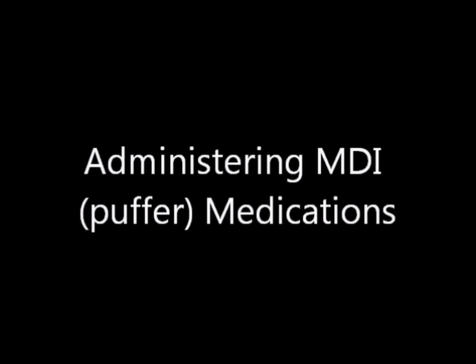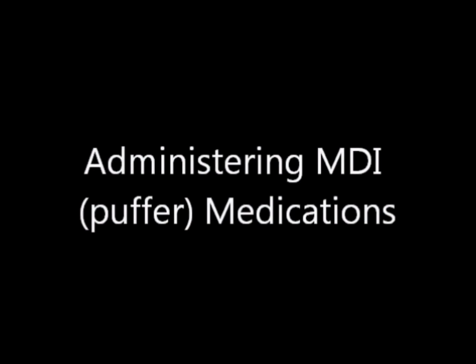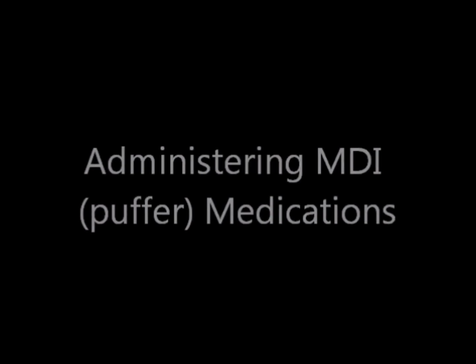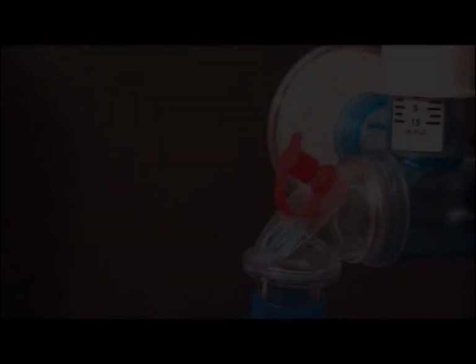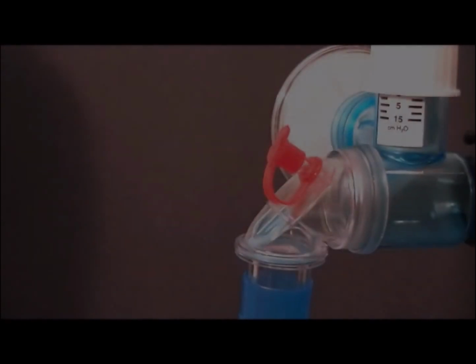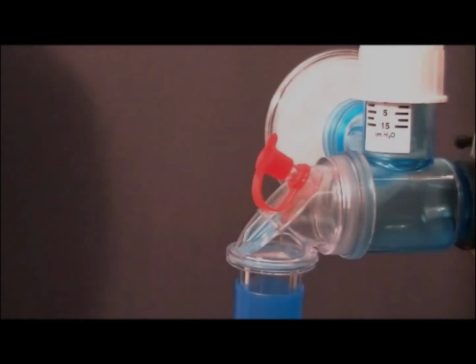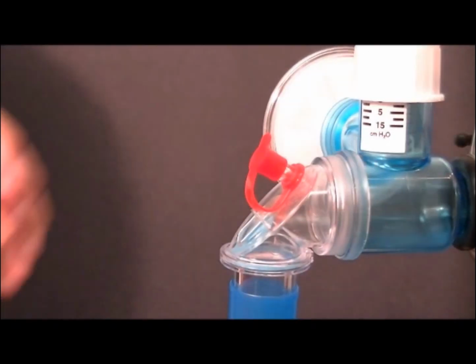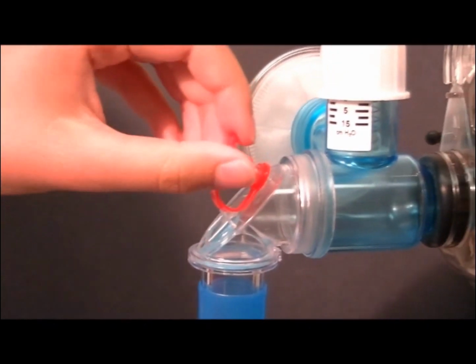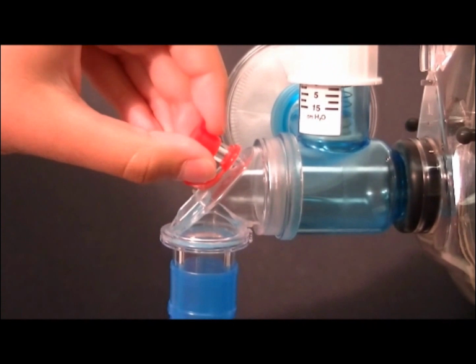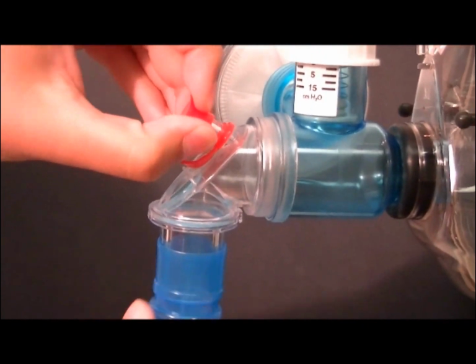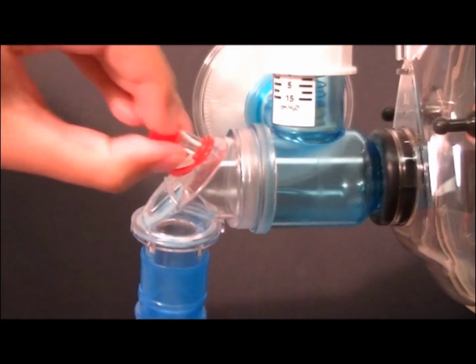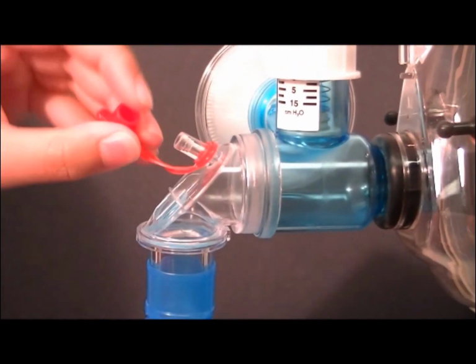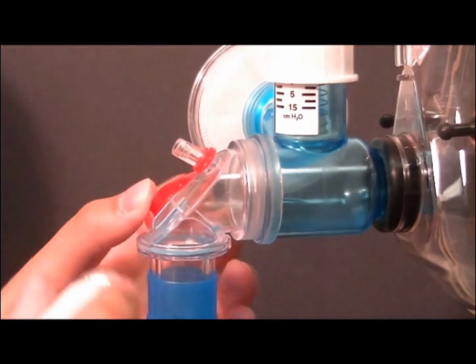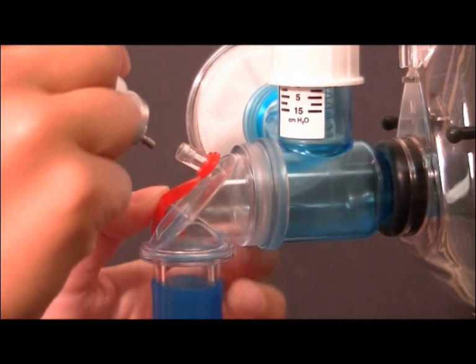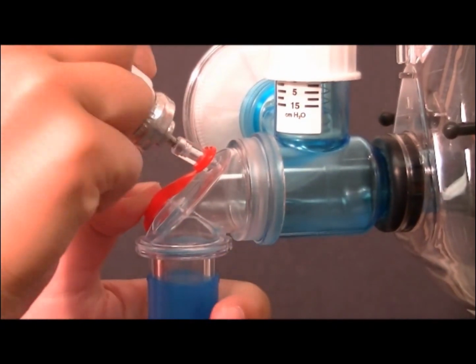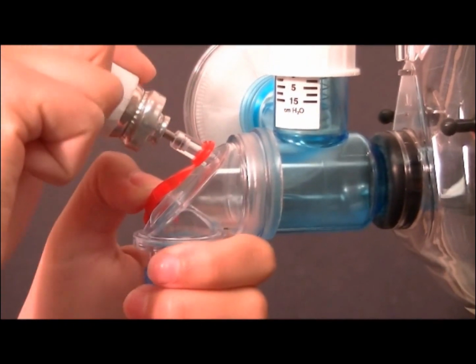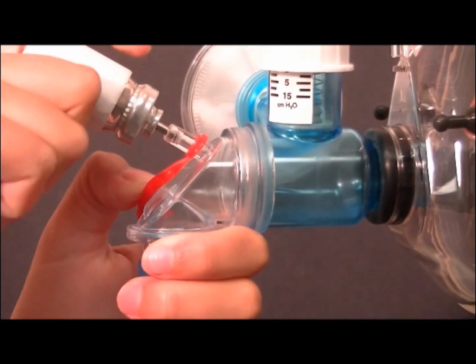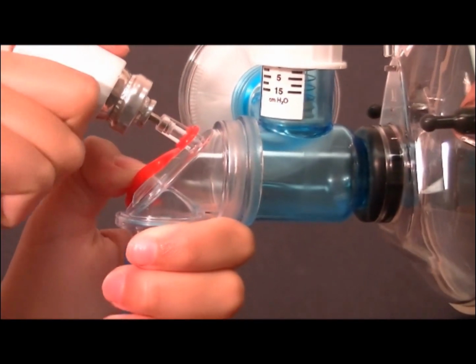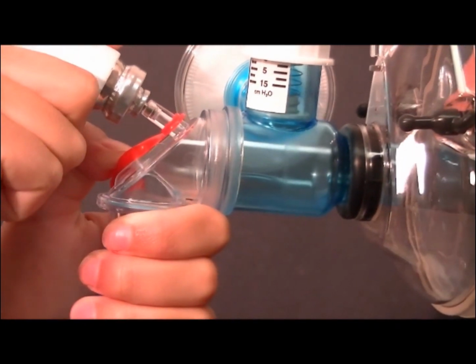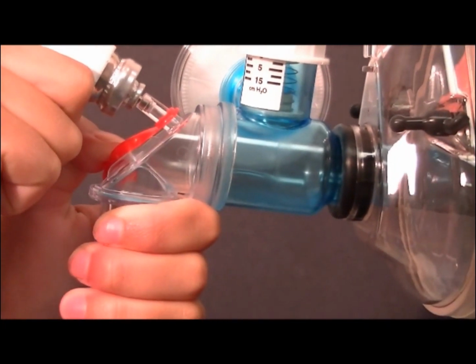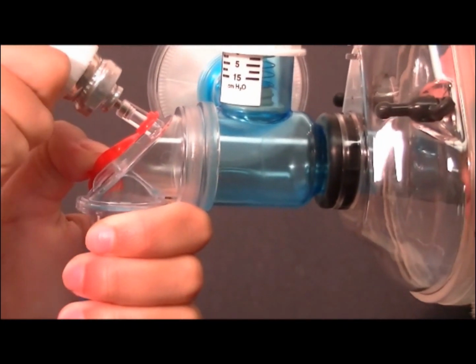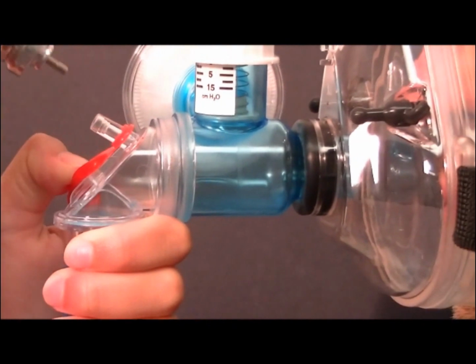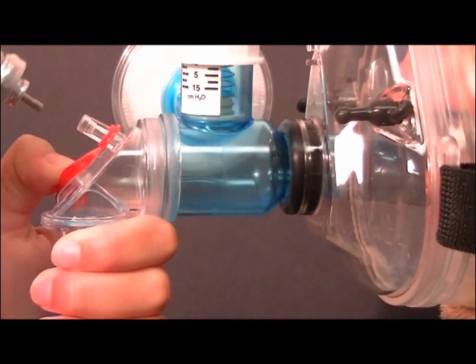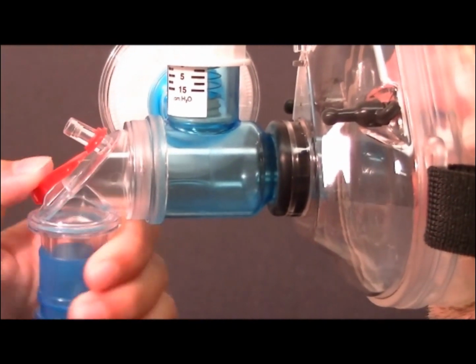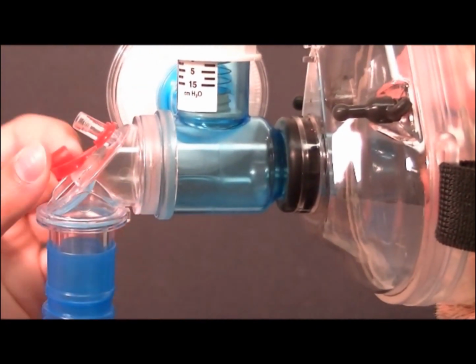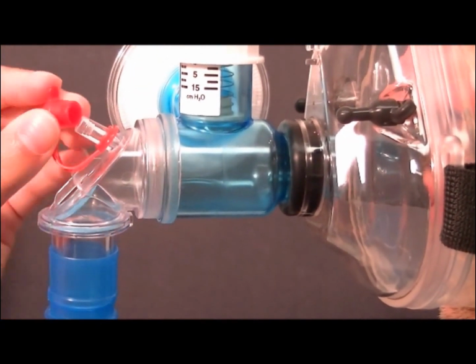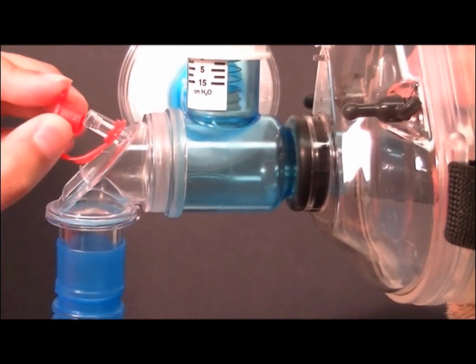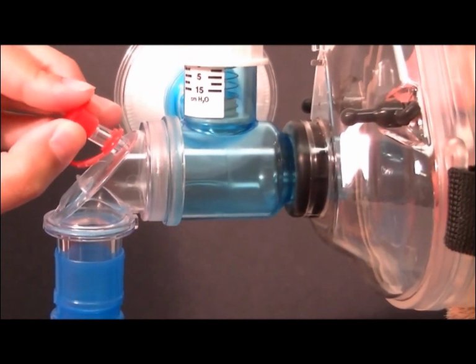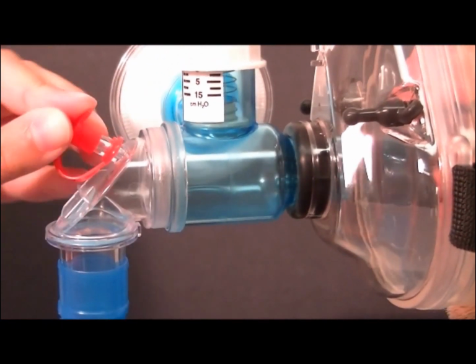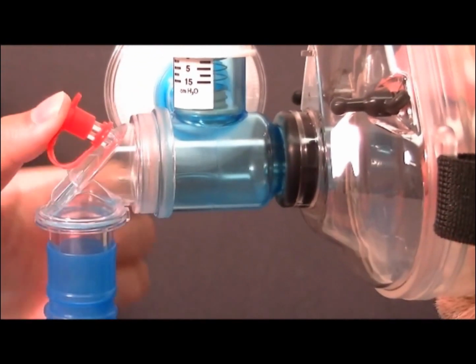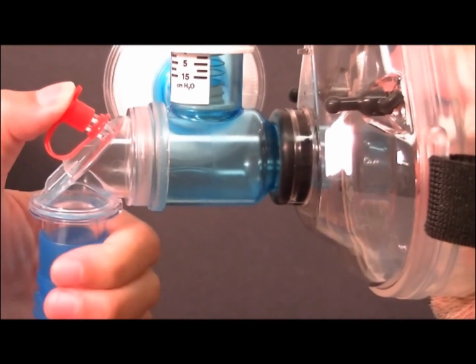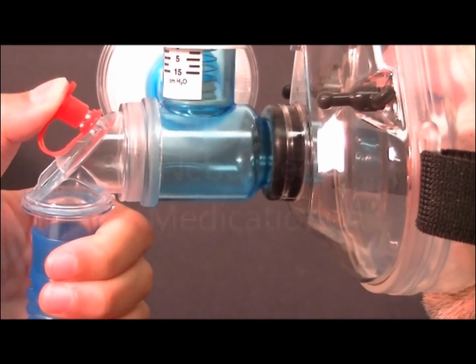MDI or puffer style medications are easily administered through the CPAP system without removing it from the patient, by removing the red cap, activating the MDI puffer, instructing the patient to take a deep breath in and hold, and replacing the red cap.